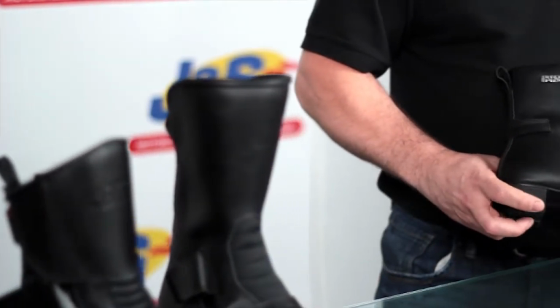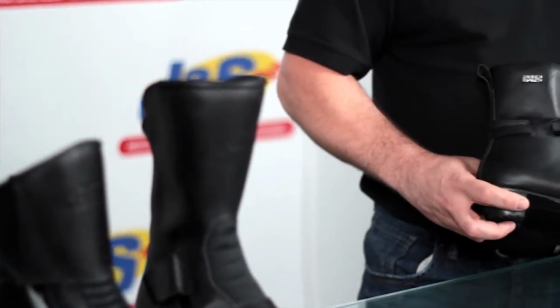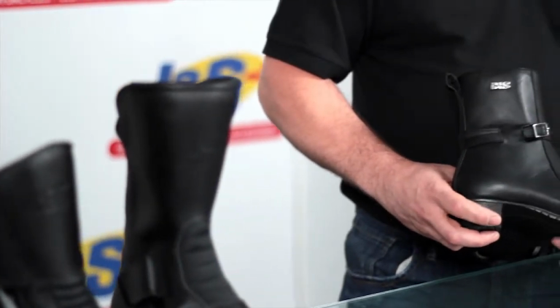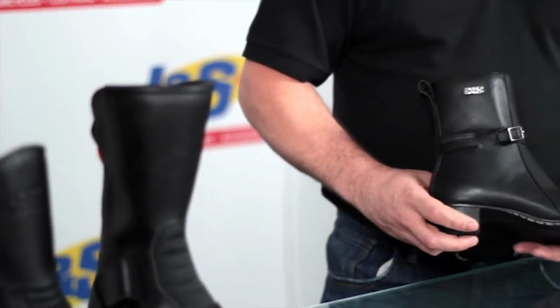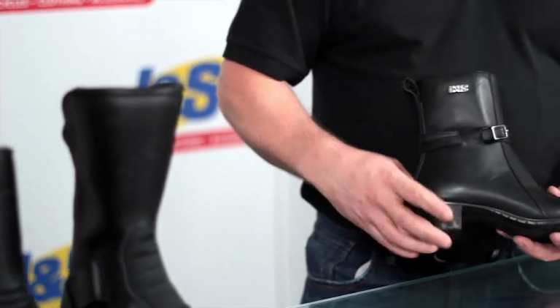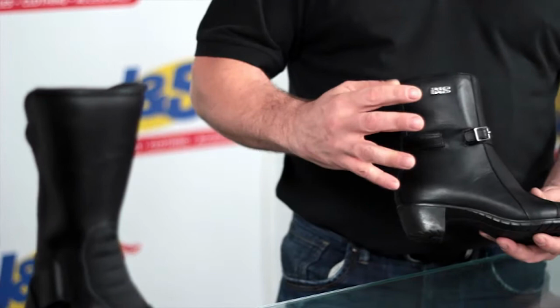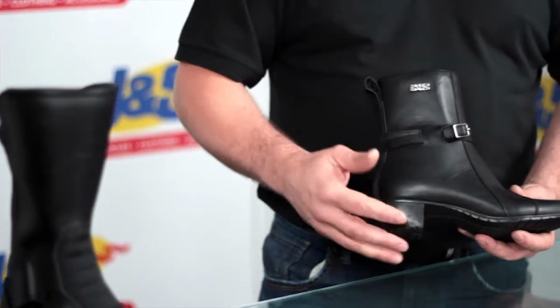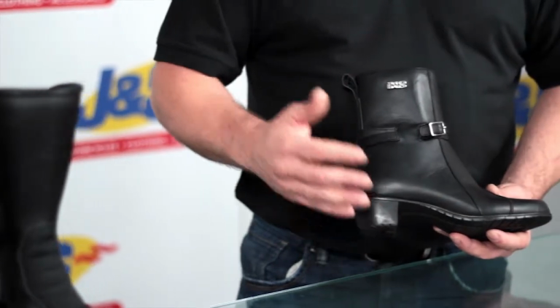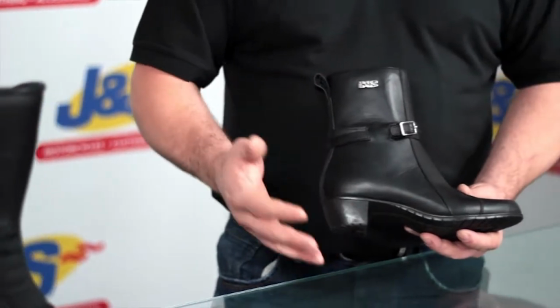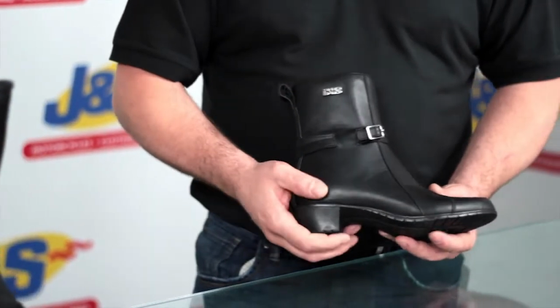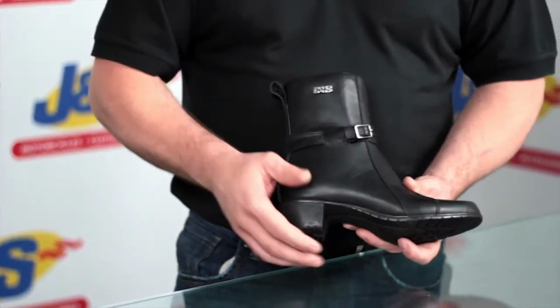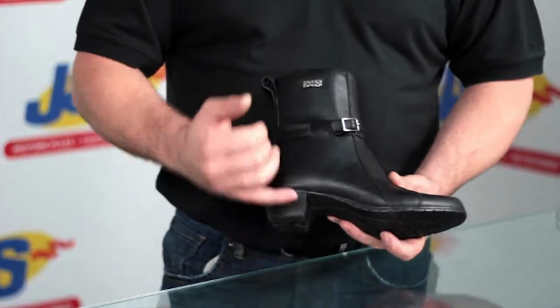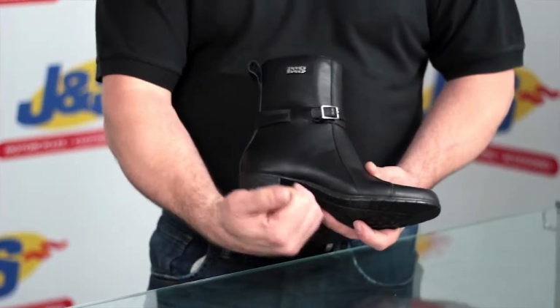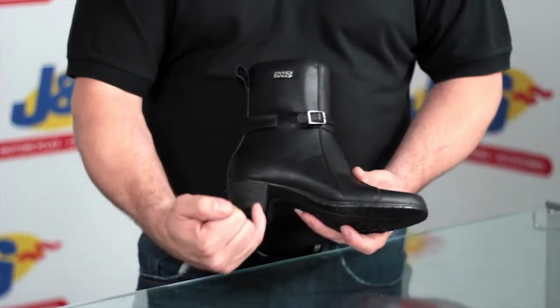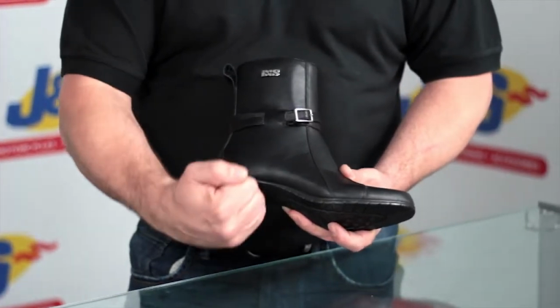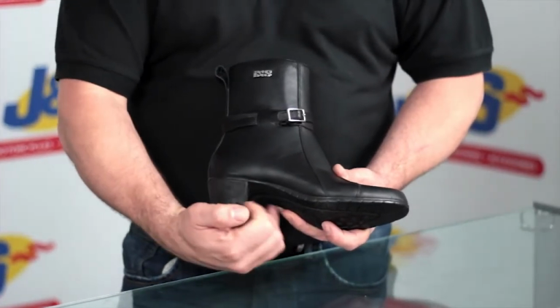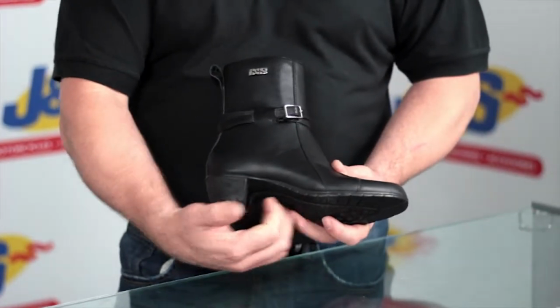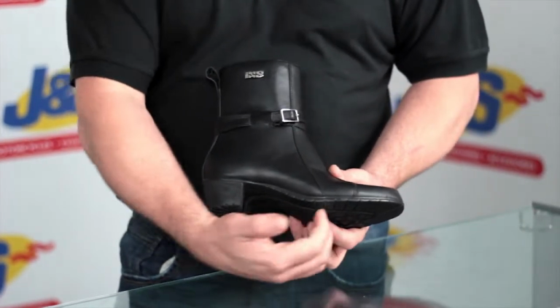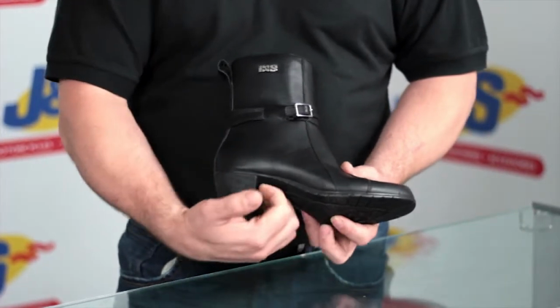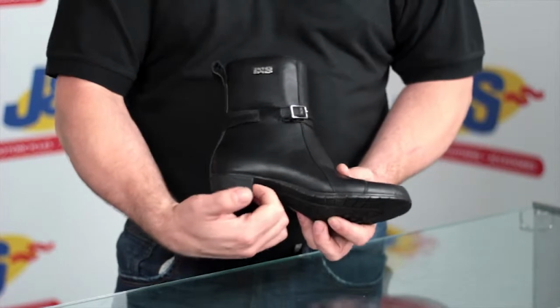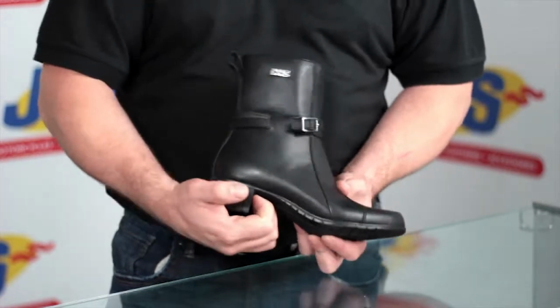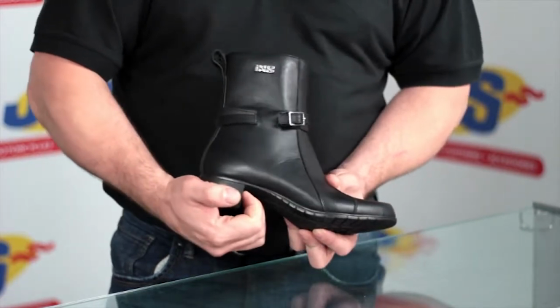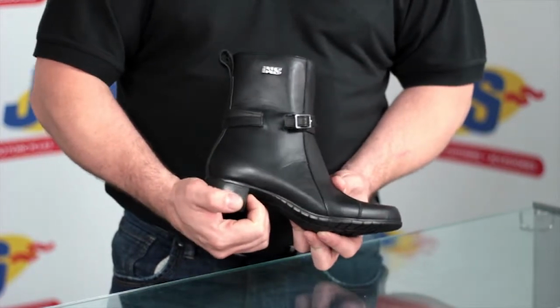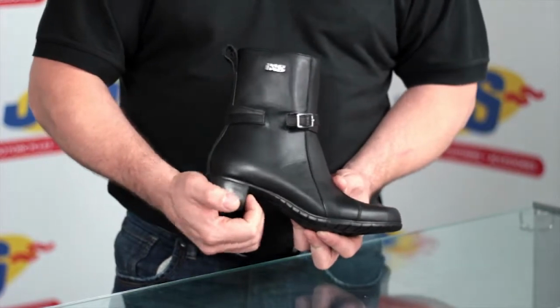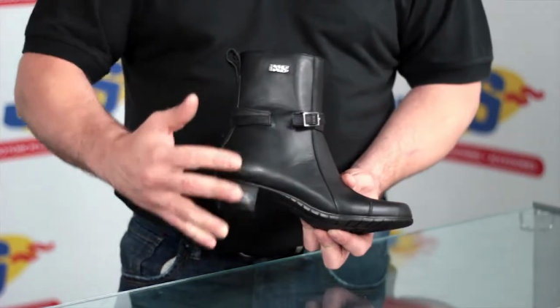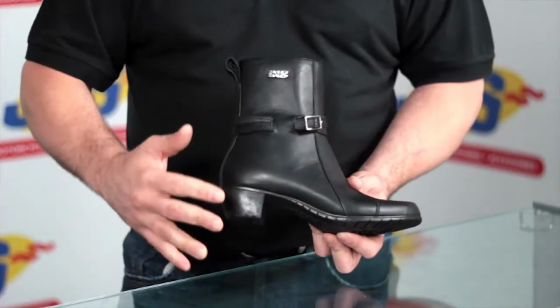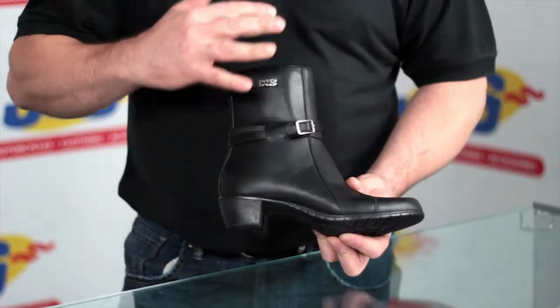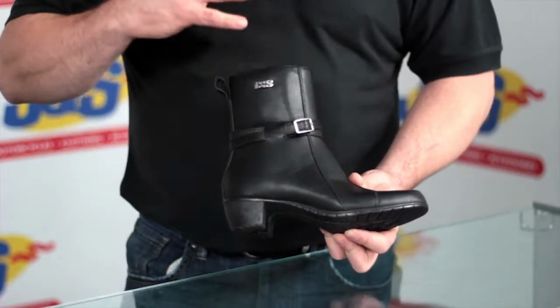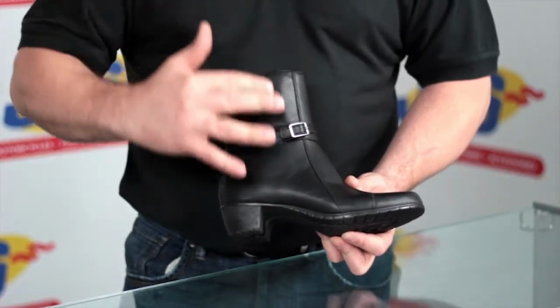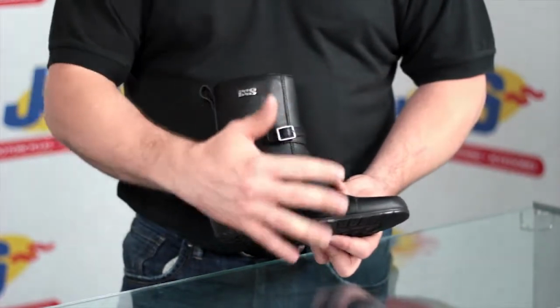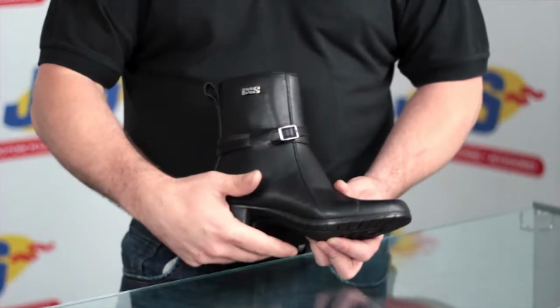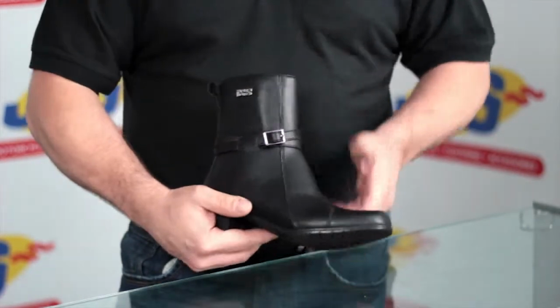I-XS Lear boot, ideal for a lady rider or a pillion. It's got a lovely hip, deep heel there, so if you're a pillion rider you can hook your foot onto the rear peg and have a nice comfortable ride. It's a great, great looking ladies boot.